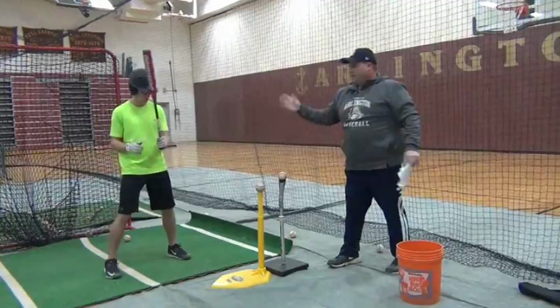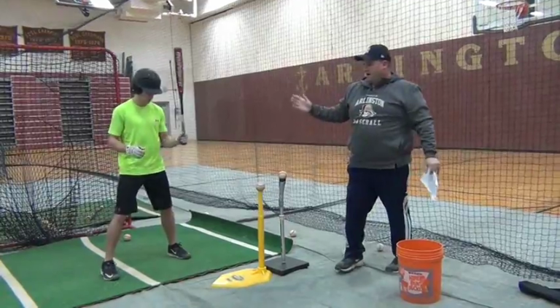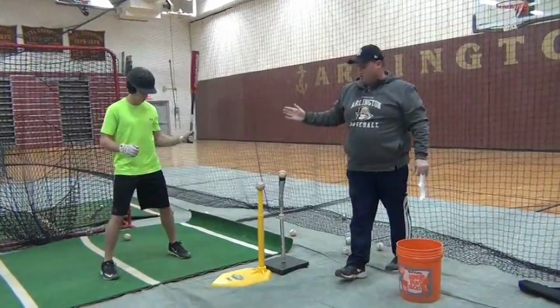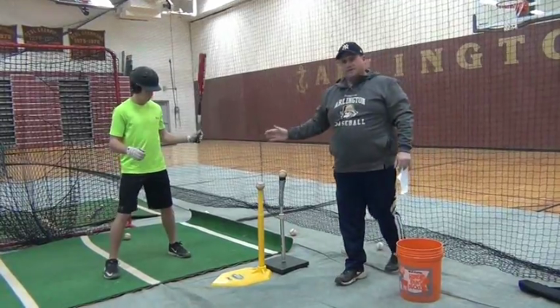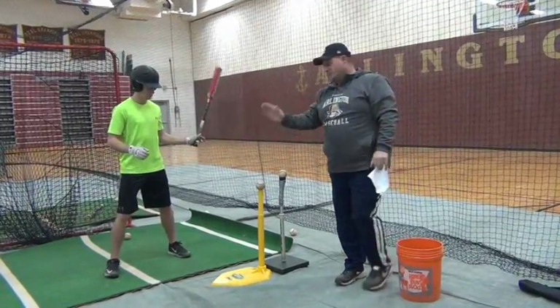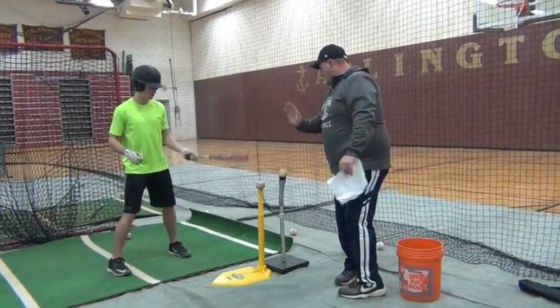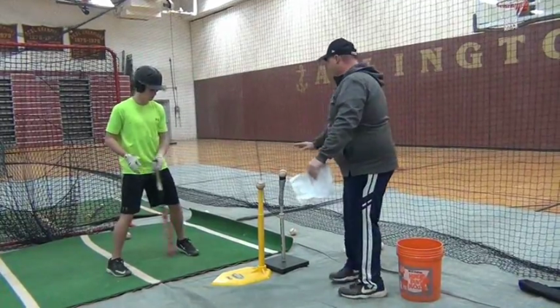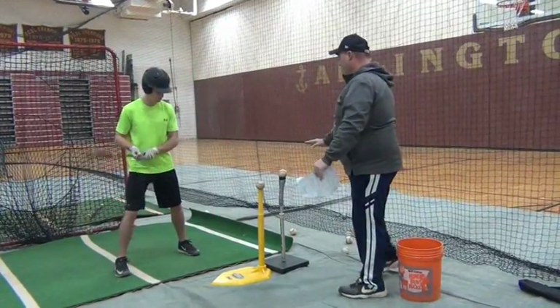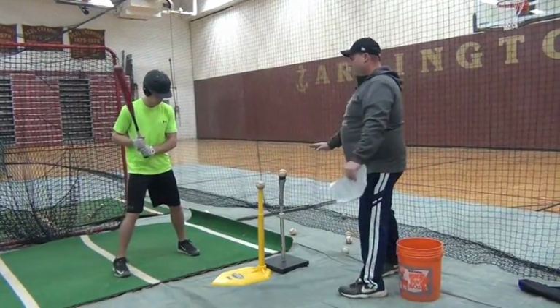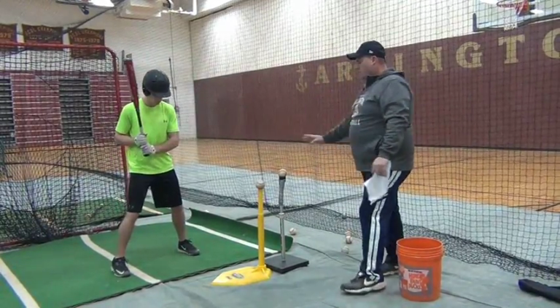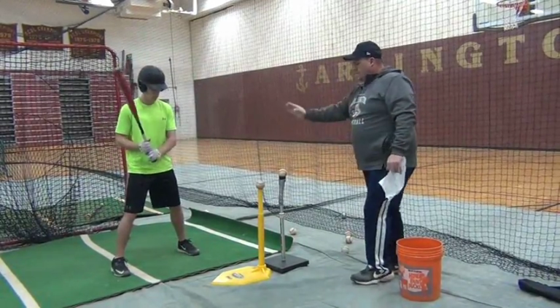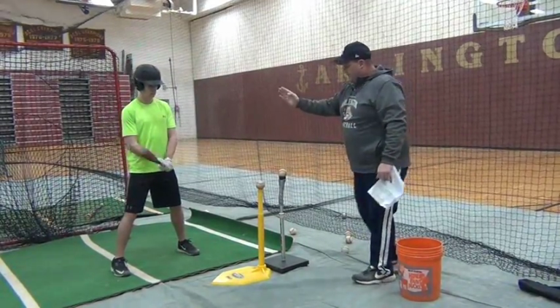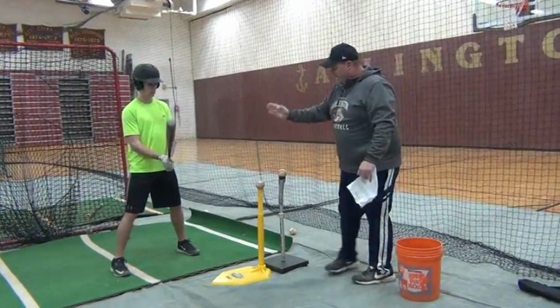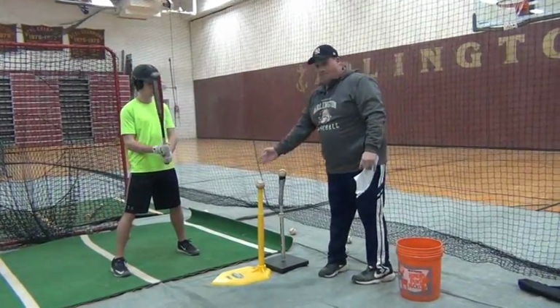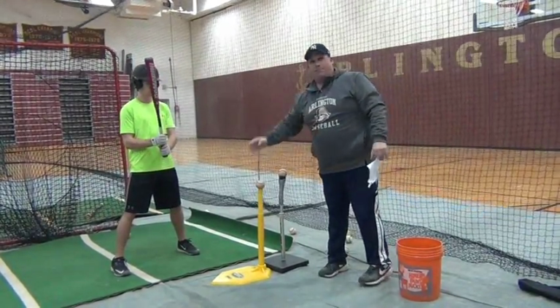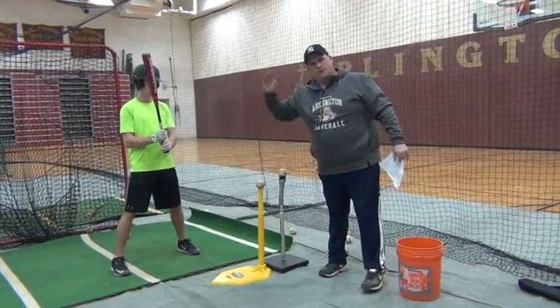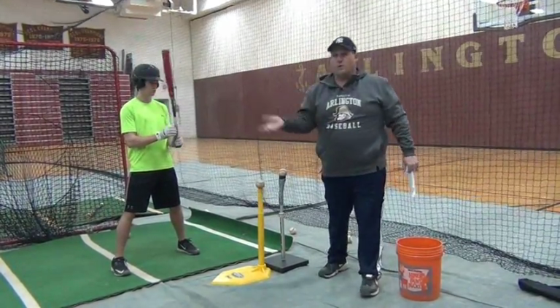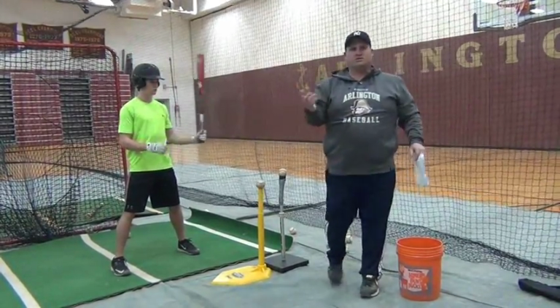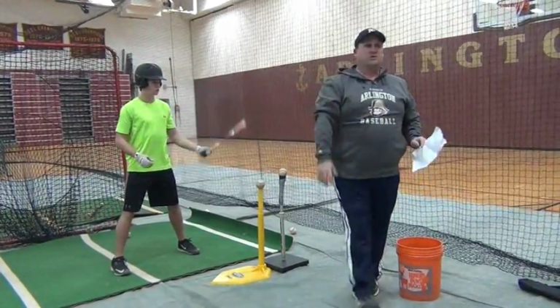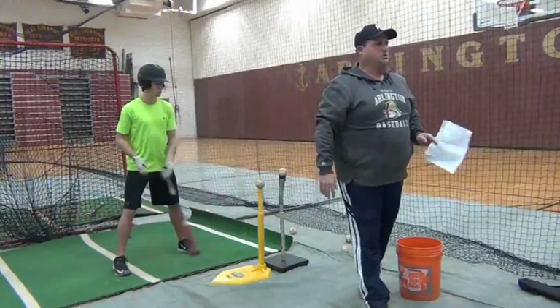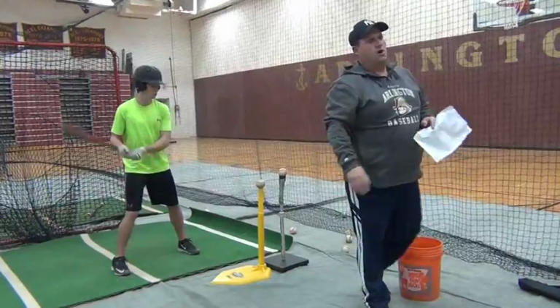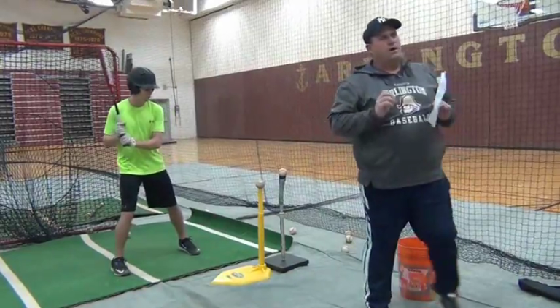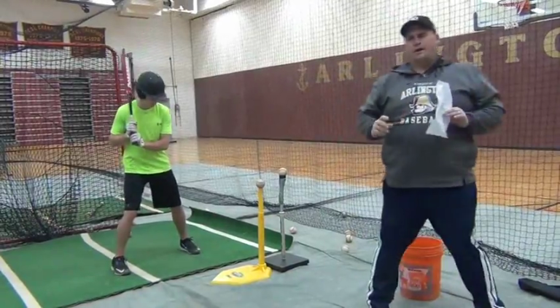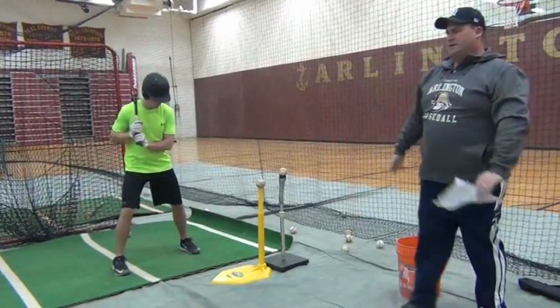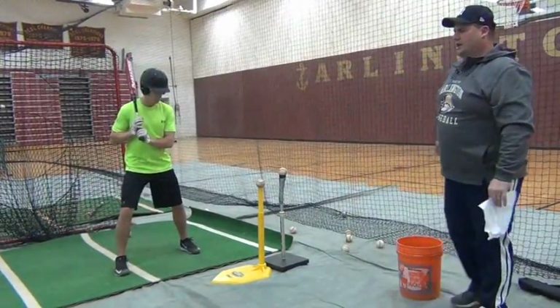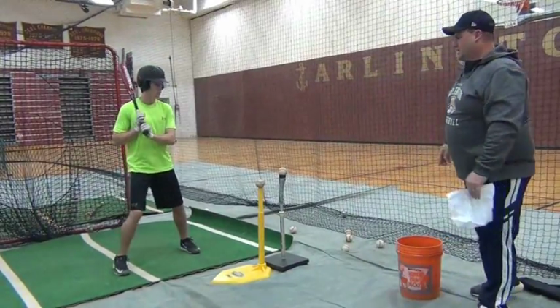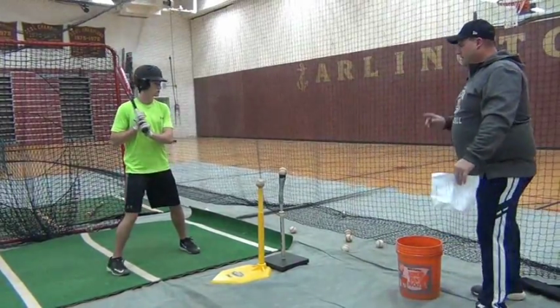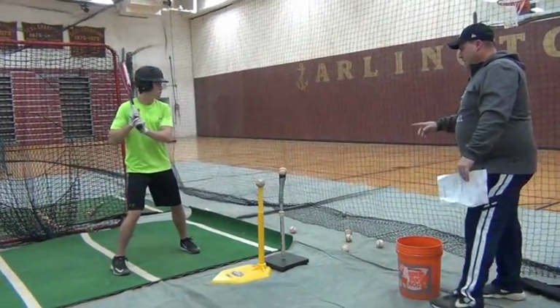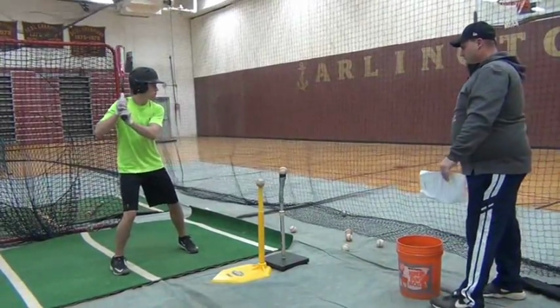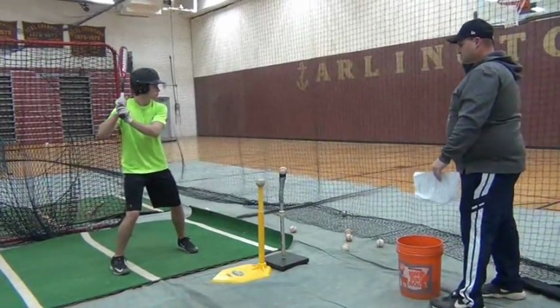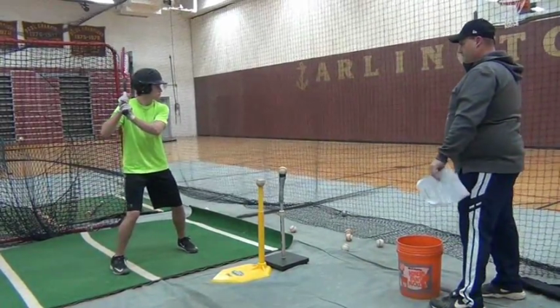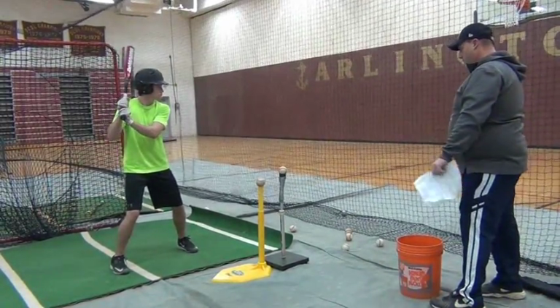Now when Eric swings, he's going to try to hit the front ball. If he hits that back ball, his swing is just a little too long and he'll need to change it up. So just the front ball.